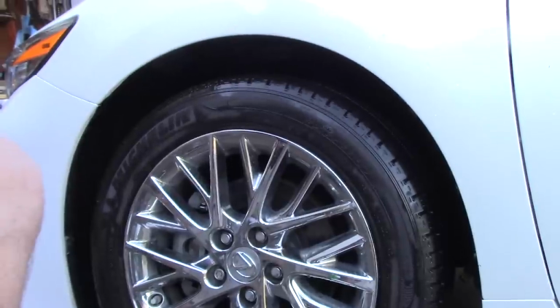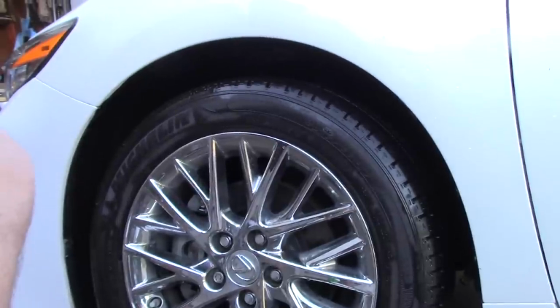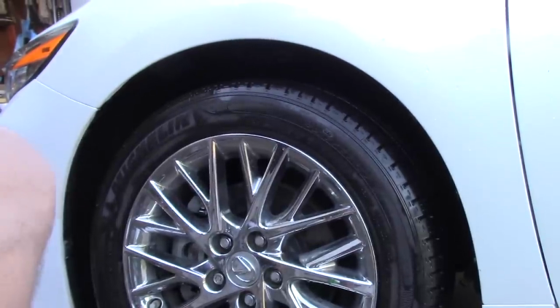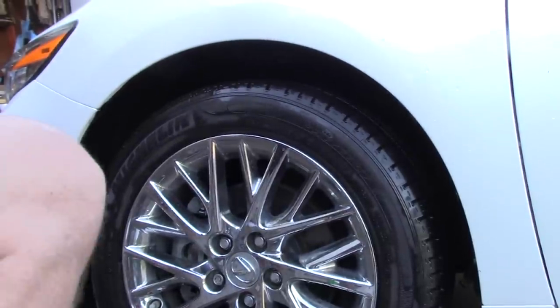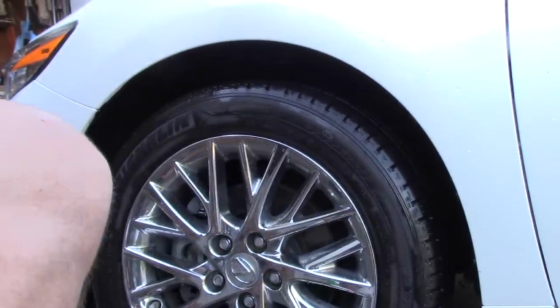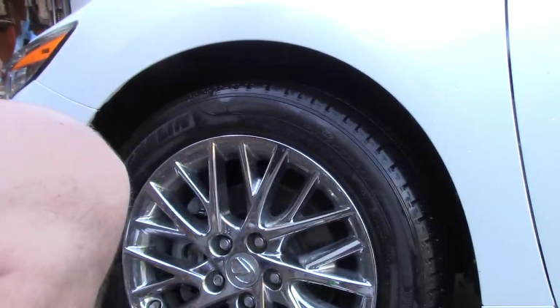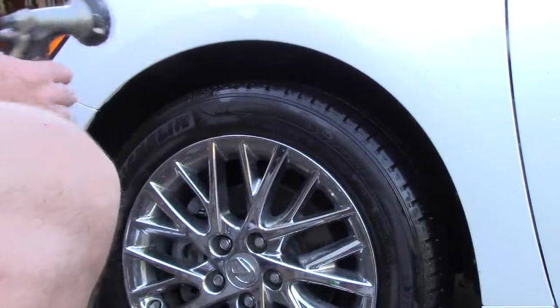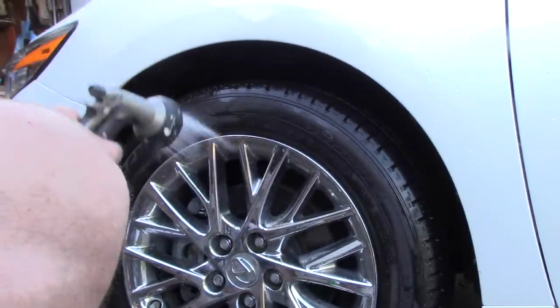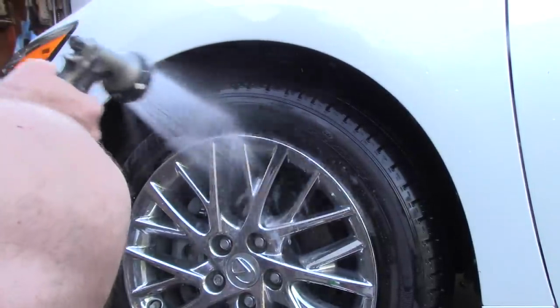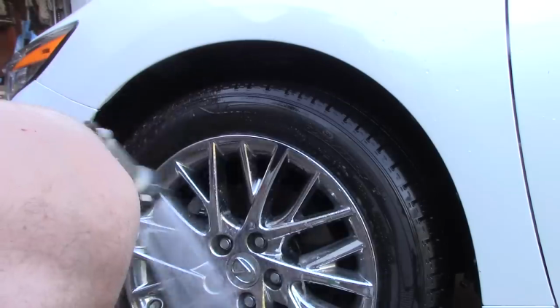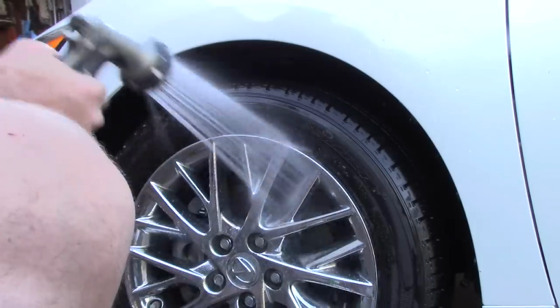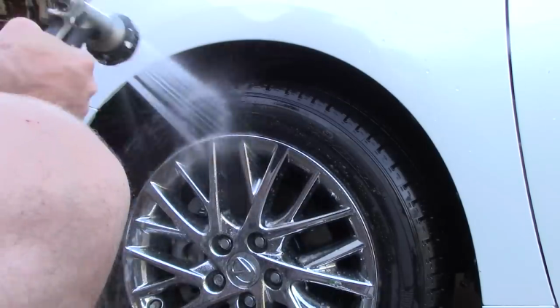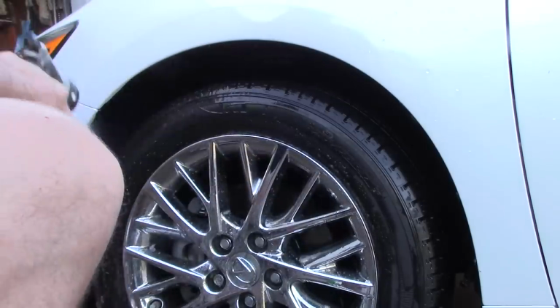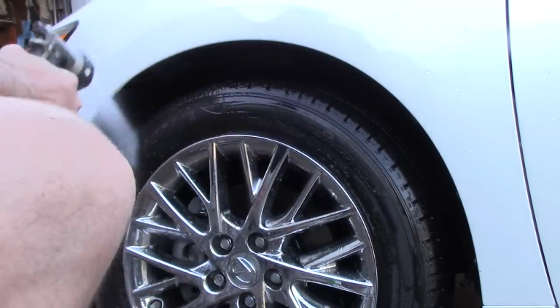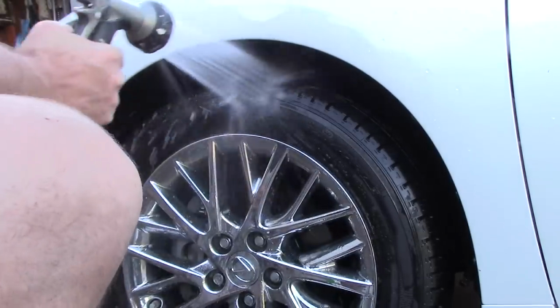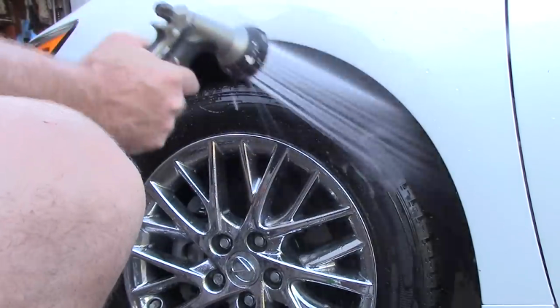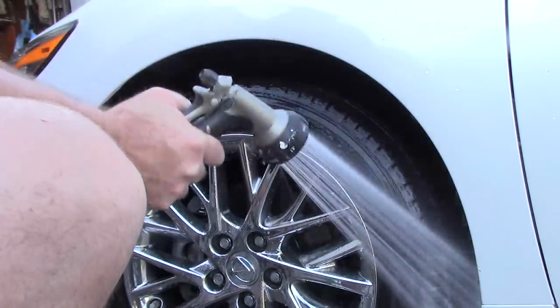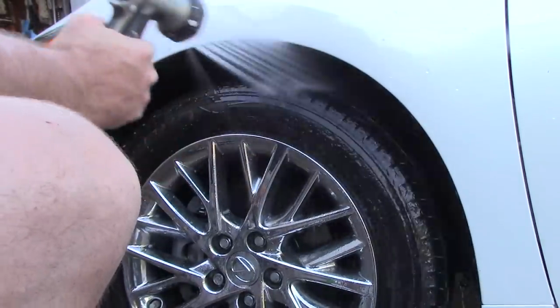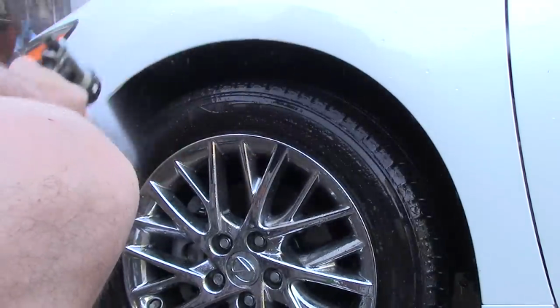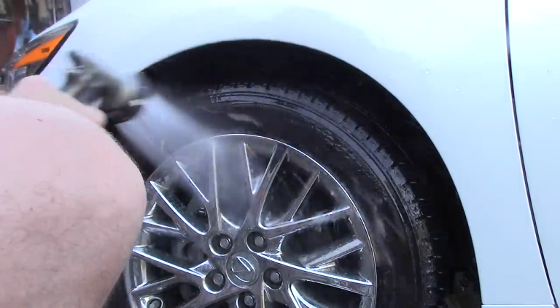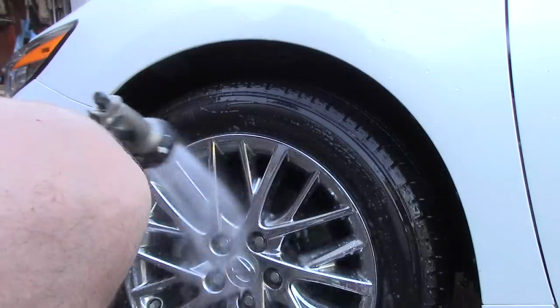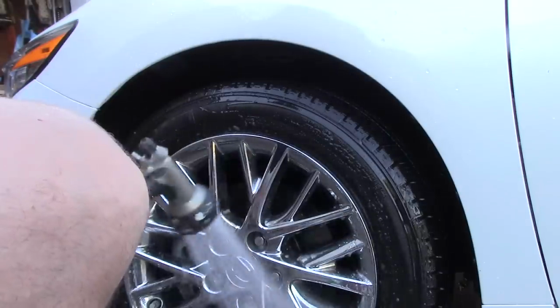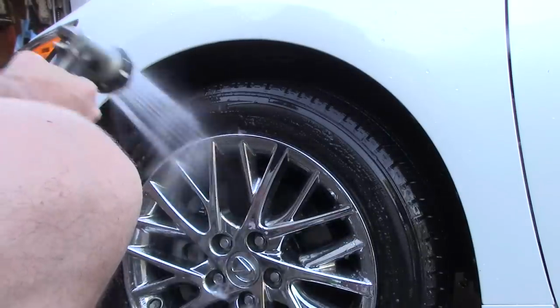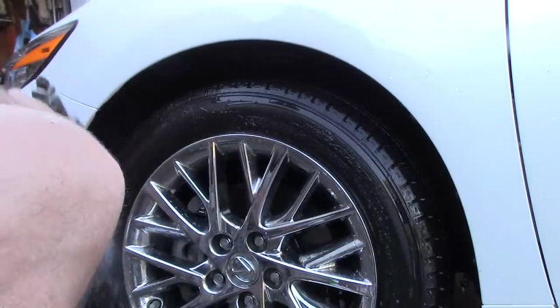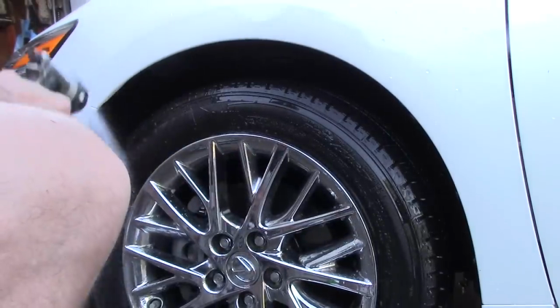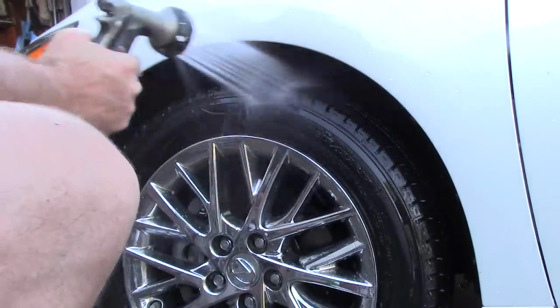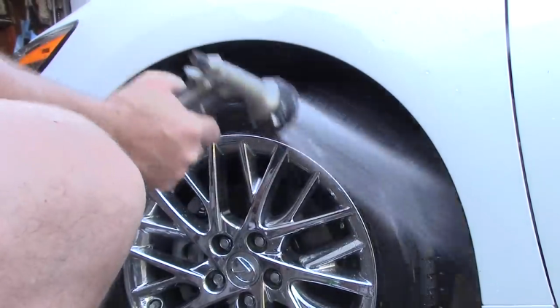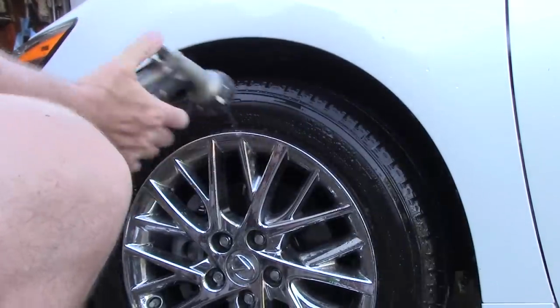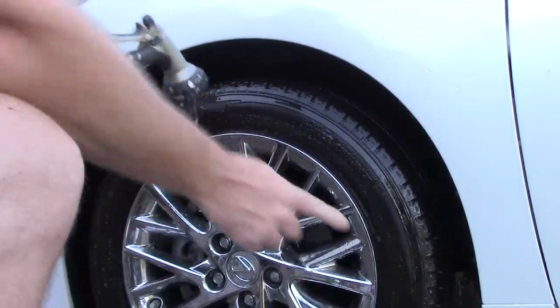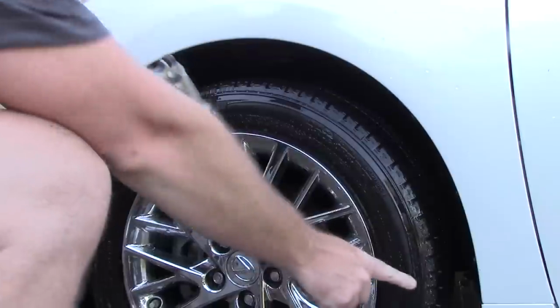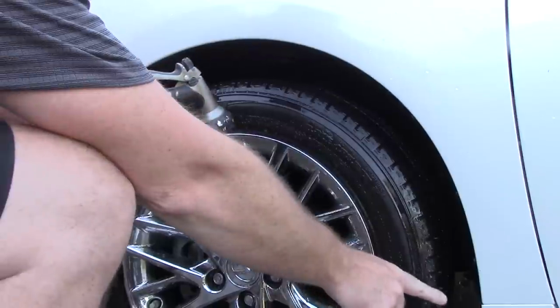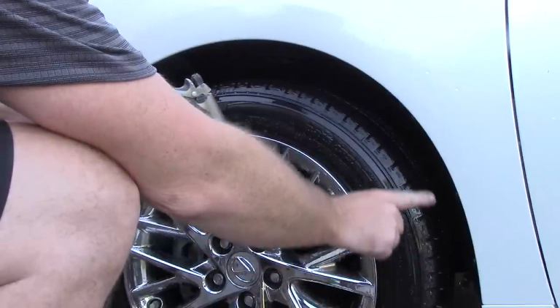Hello folks, this is Scott with Dallas Paint Correction and Auto Detailing here in Dallas, Texas. I want to talk about something simple: wheel well cleaning.